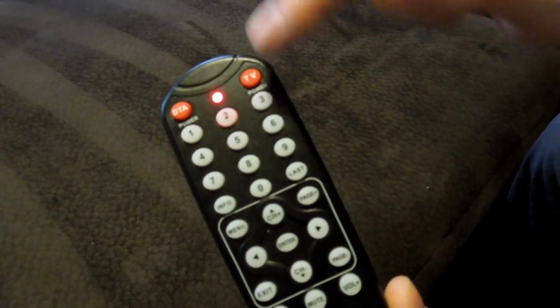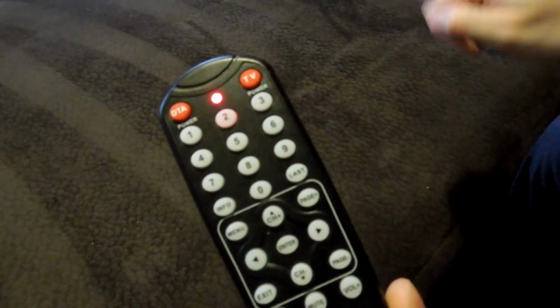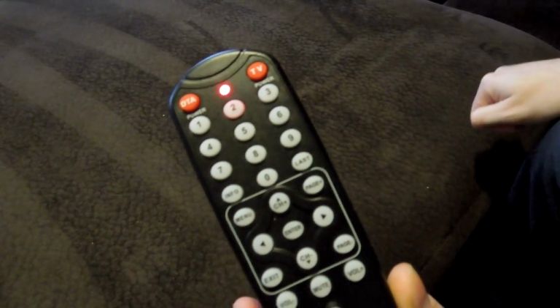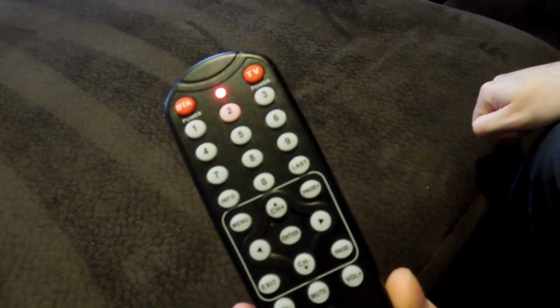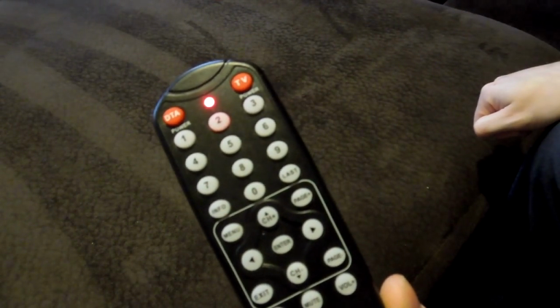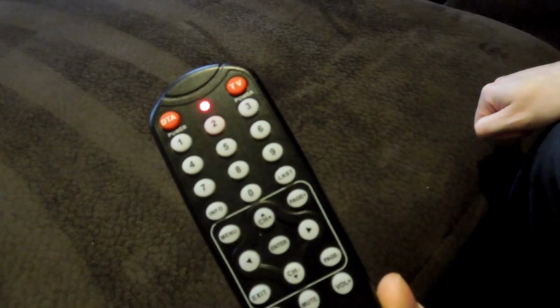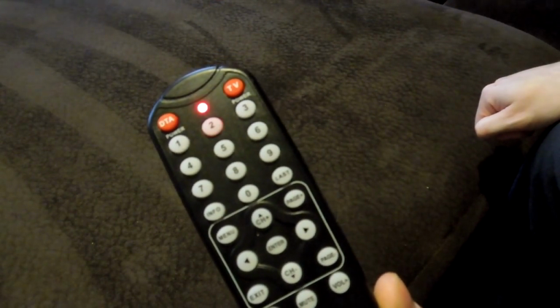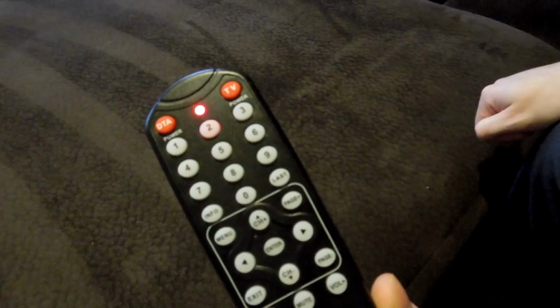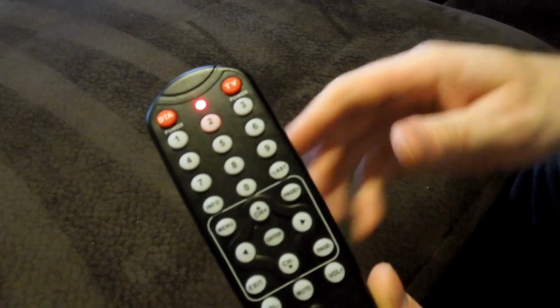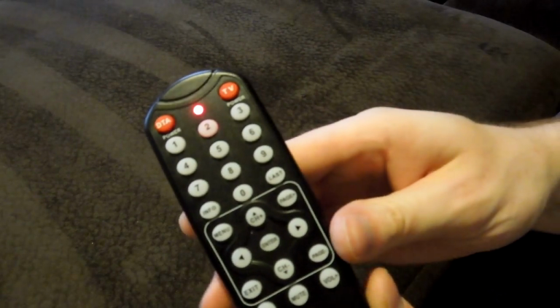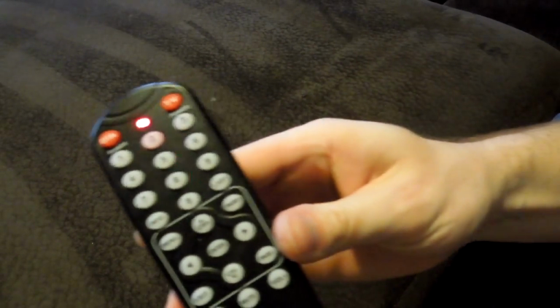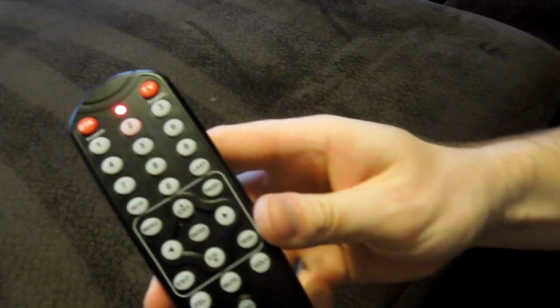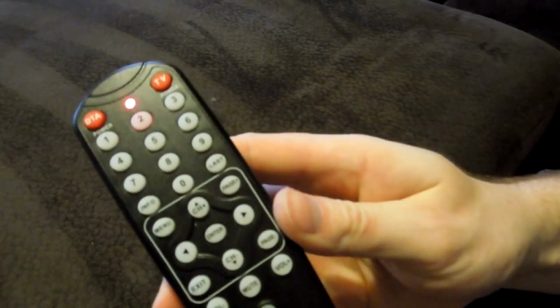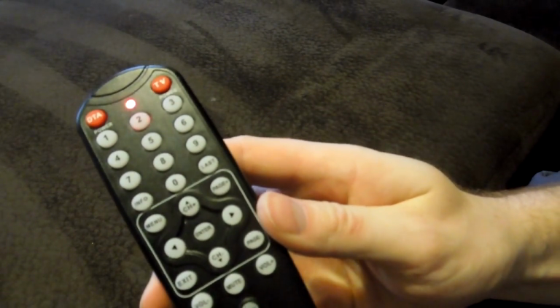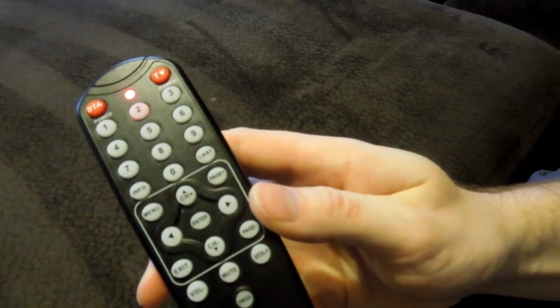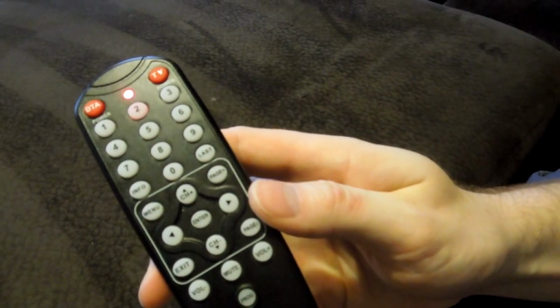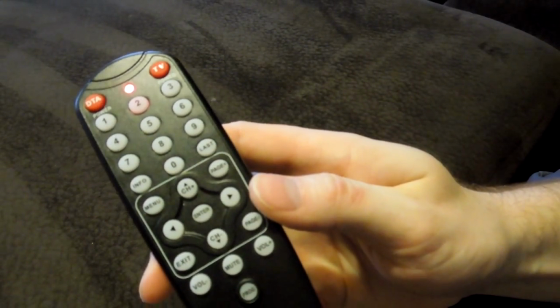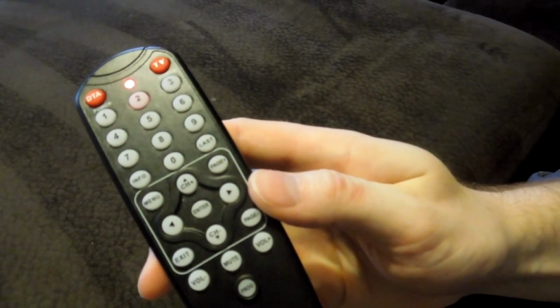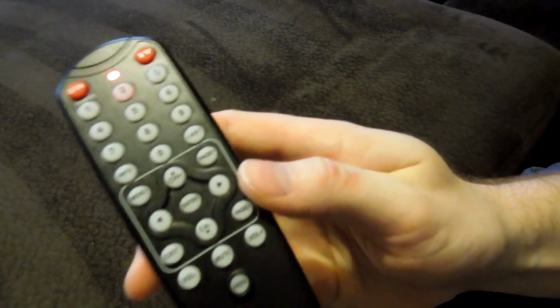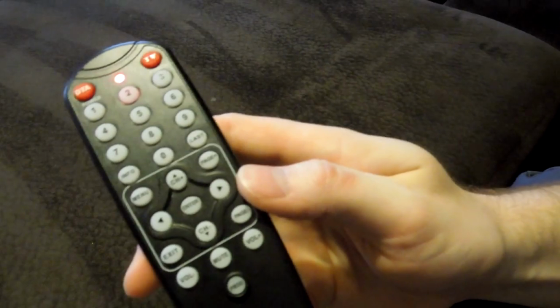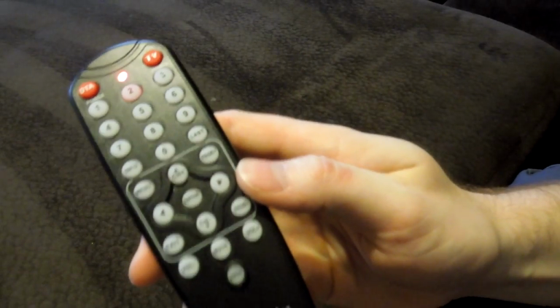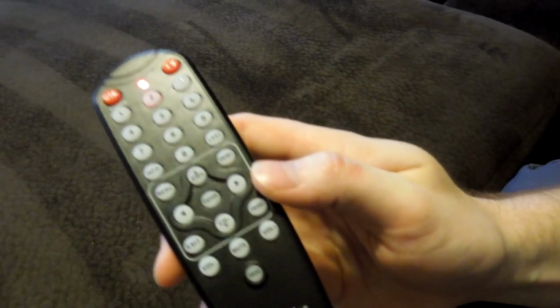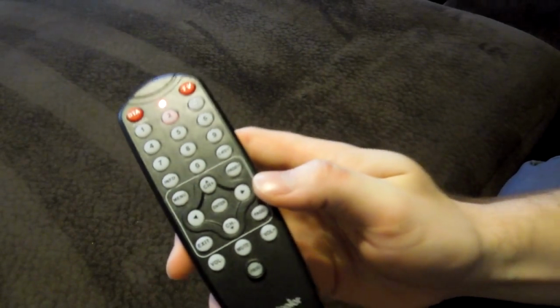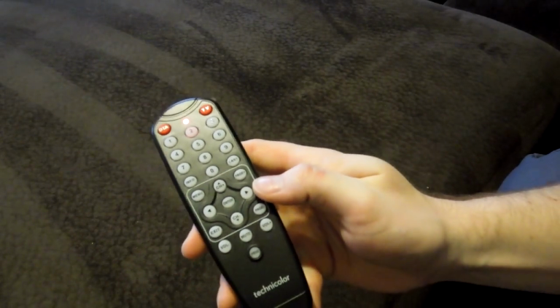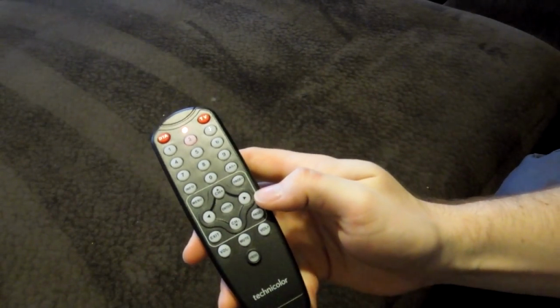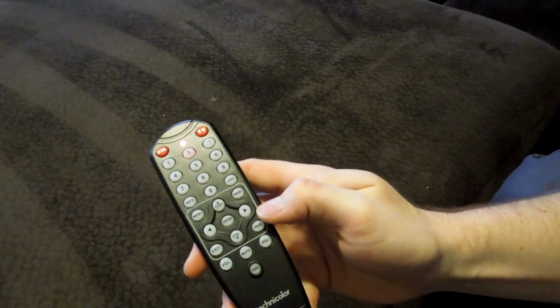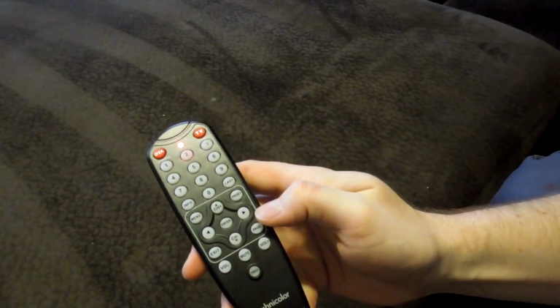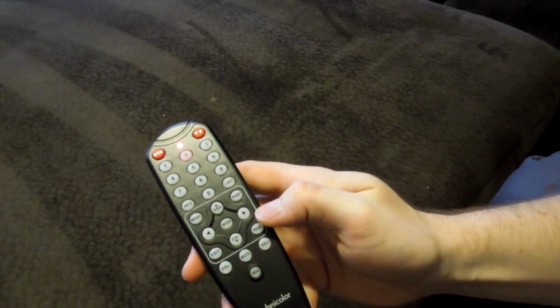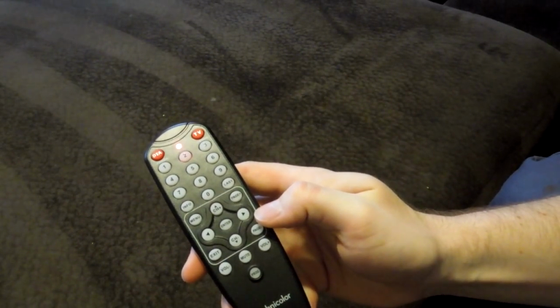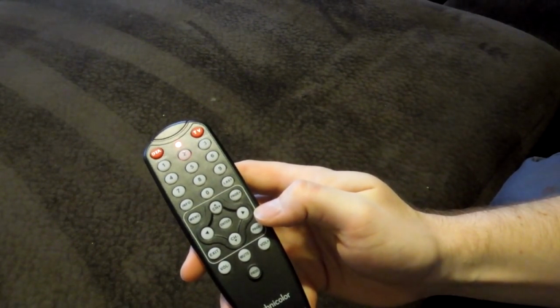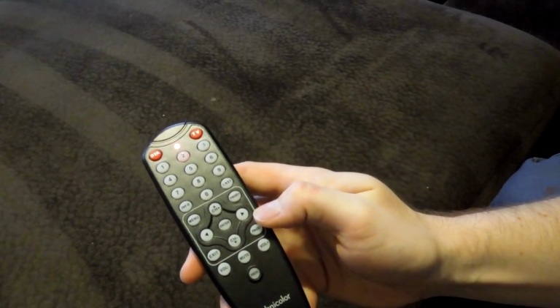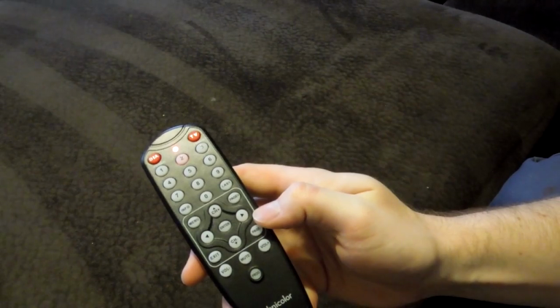It's sending new codes to the TV. In my experience this can take sometimes a decent amount of time — it may take about five minutes or possibly even a little bit more.